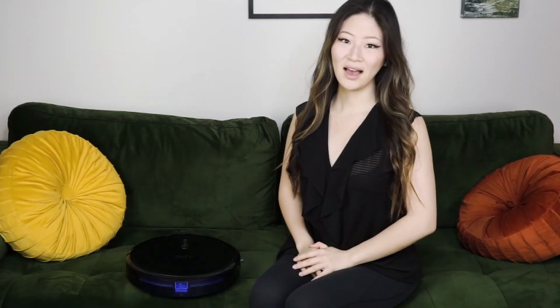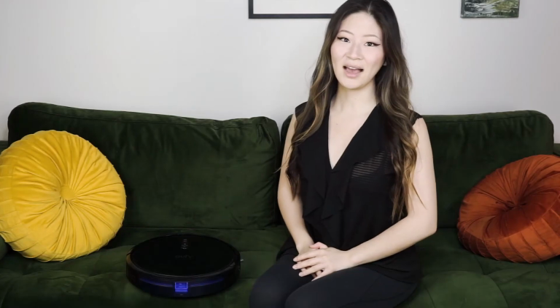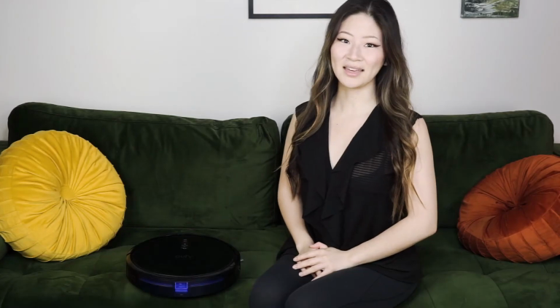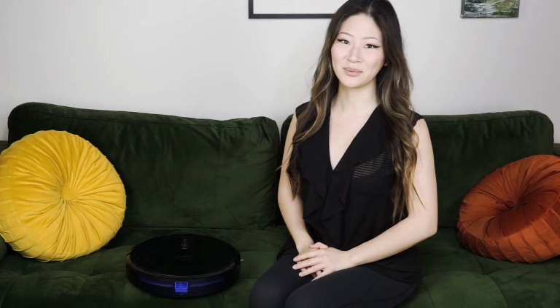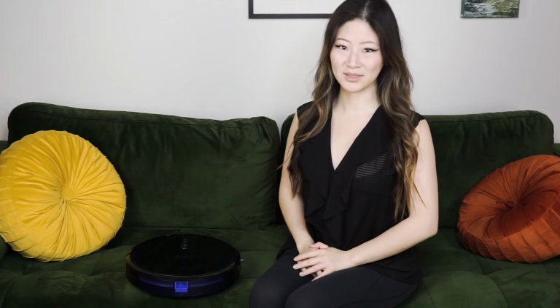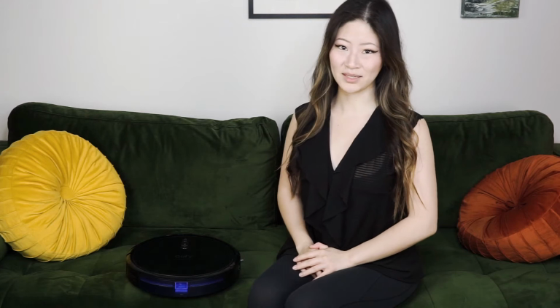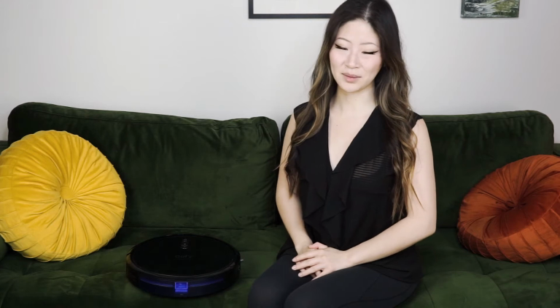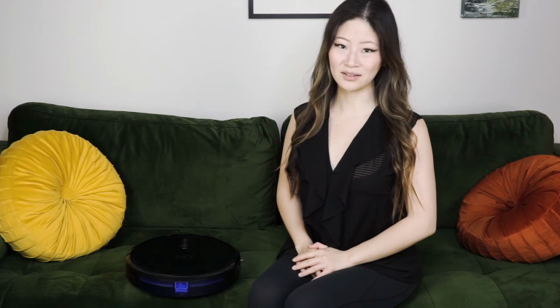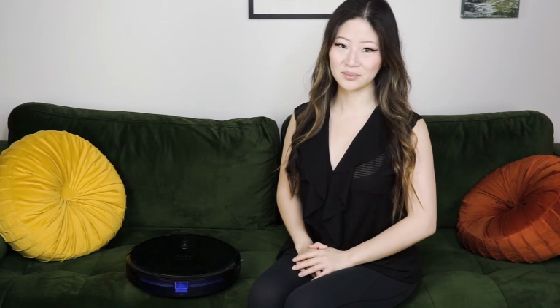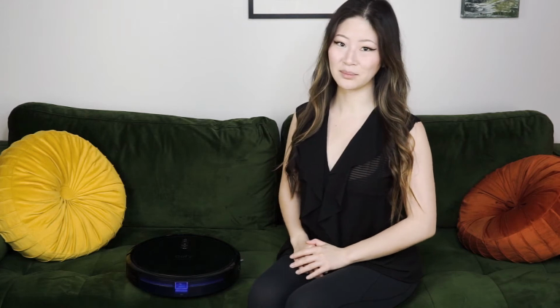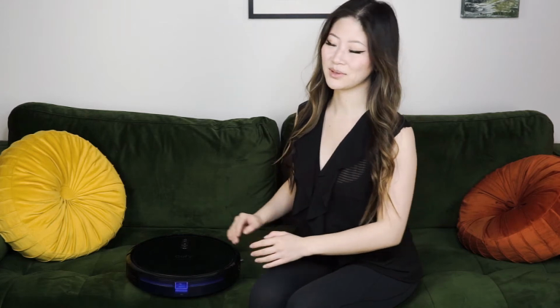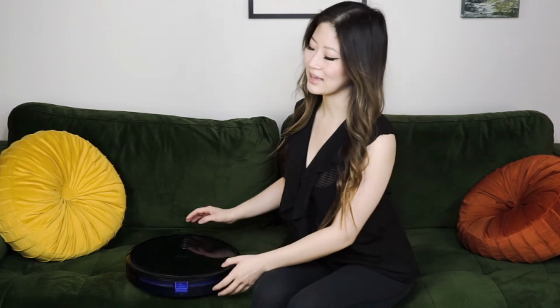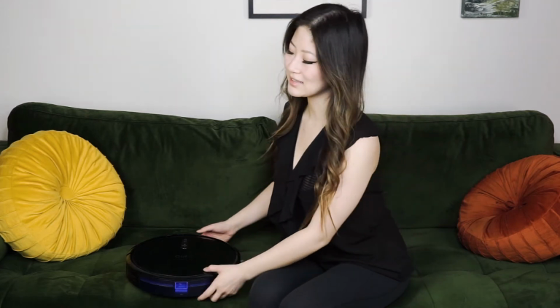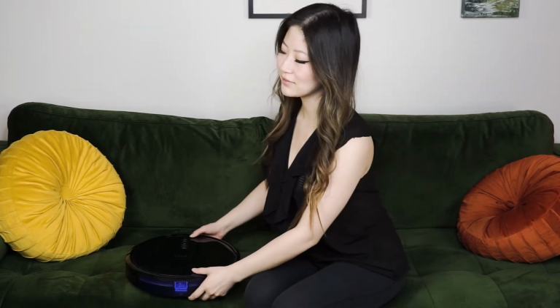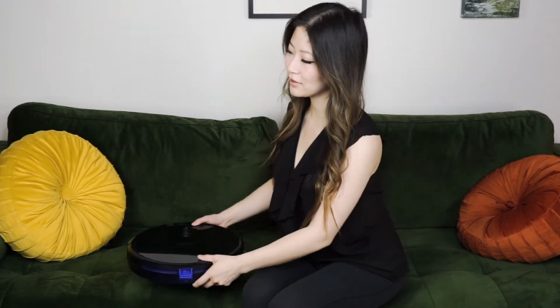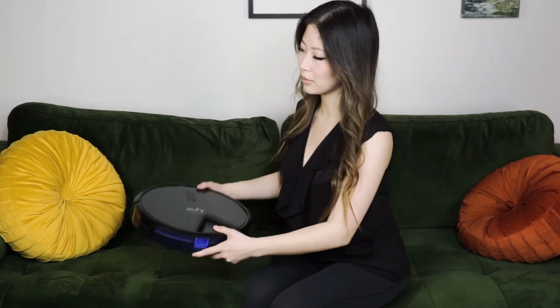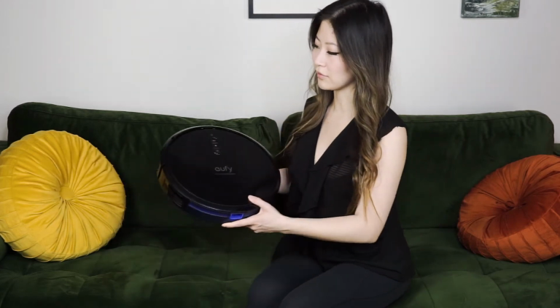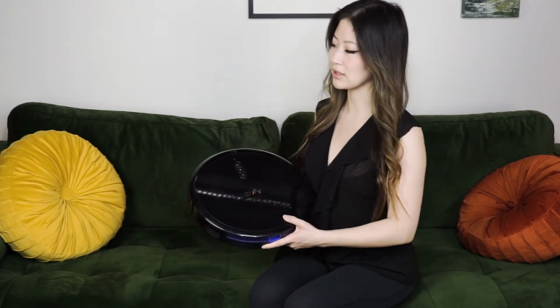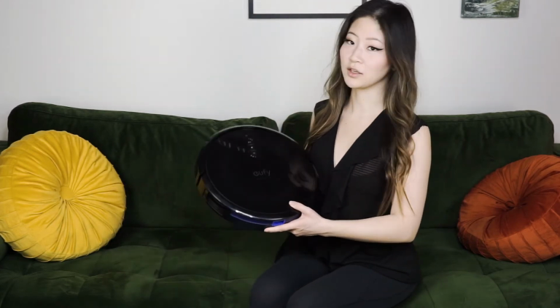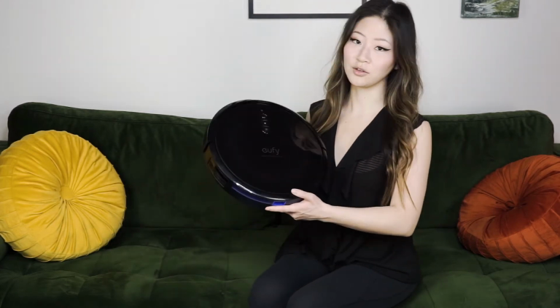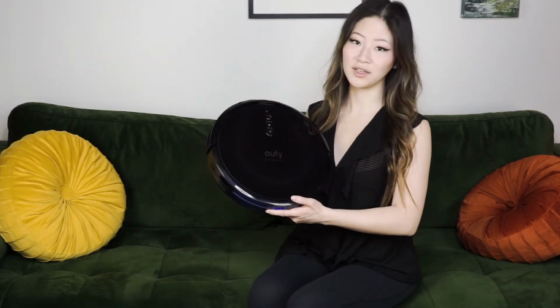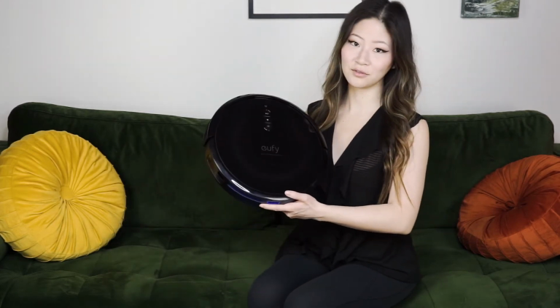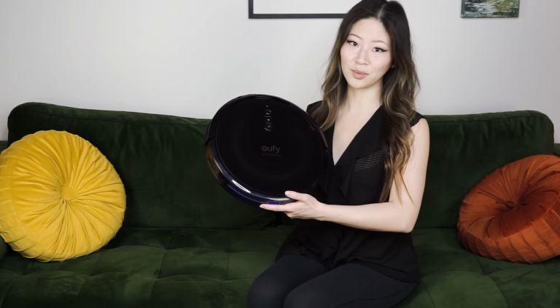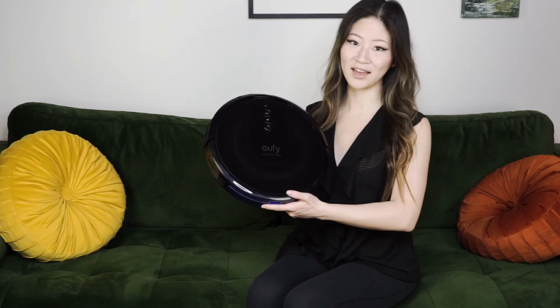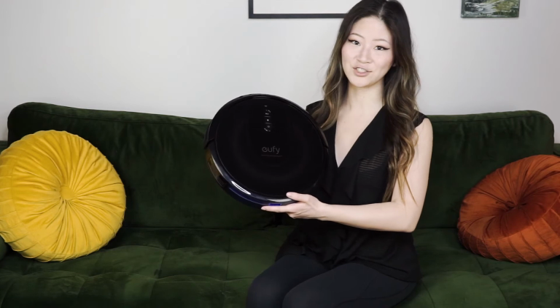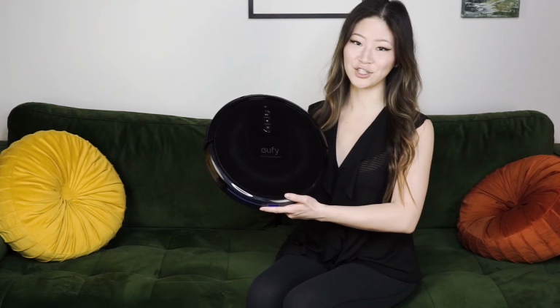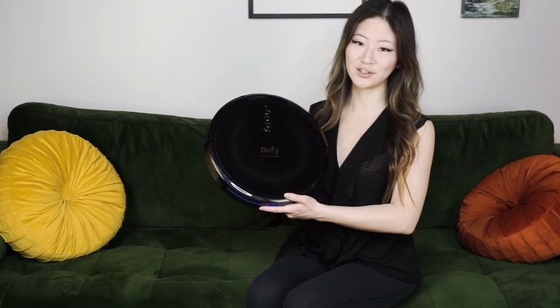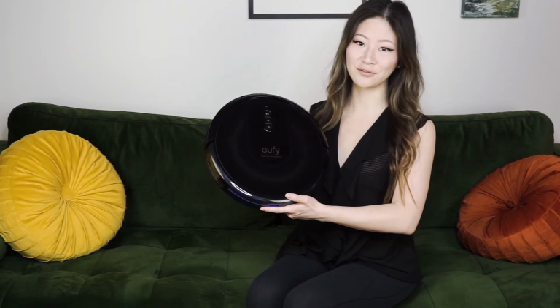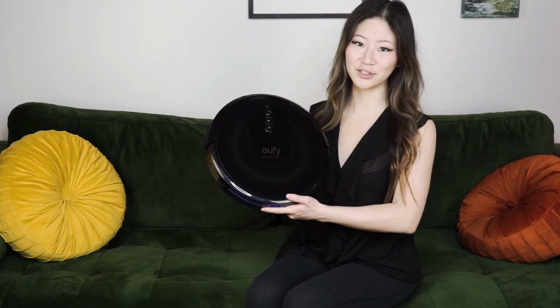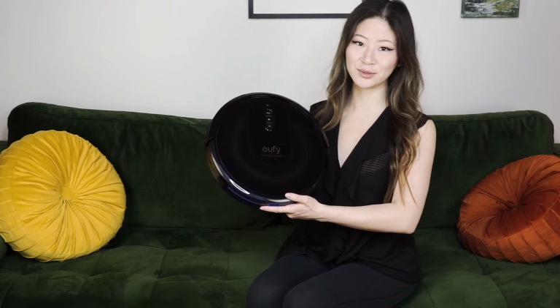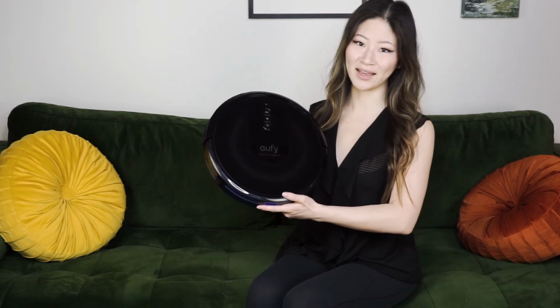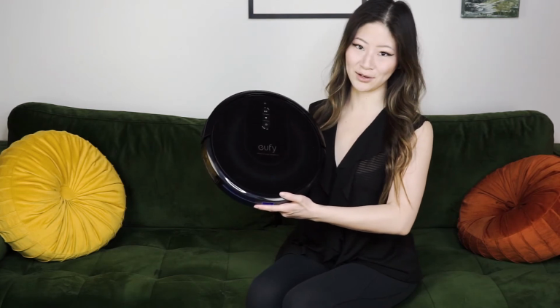Hi and welcome to the Best Buy blog. My name is Rae and in this video I'll be reviewing the Eufy RoboVac G30 Verge by Anker.